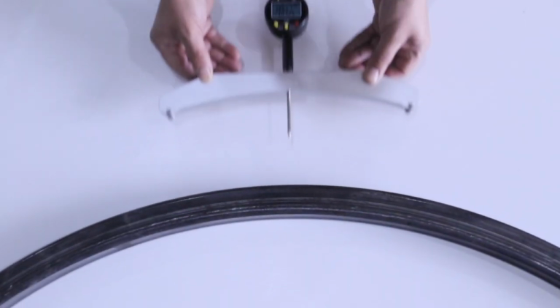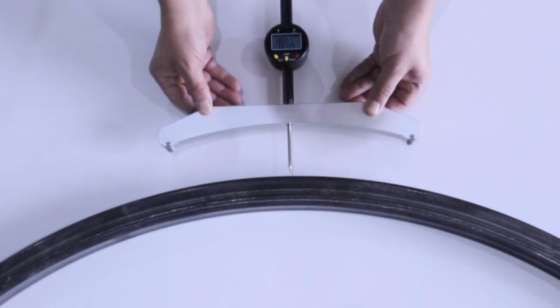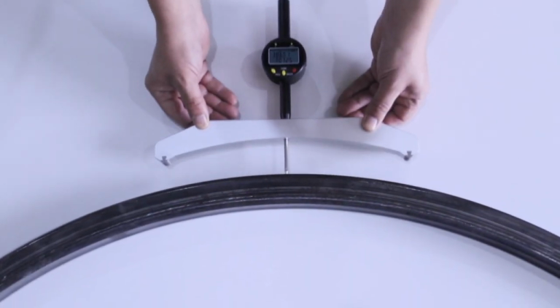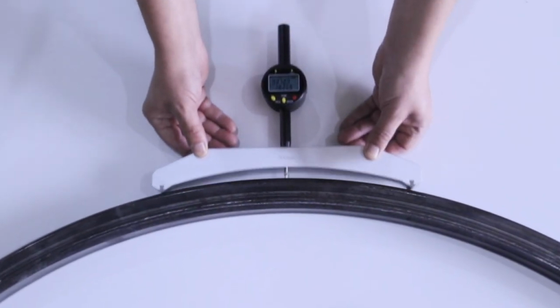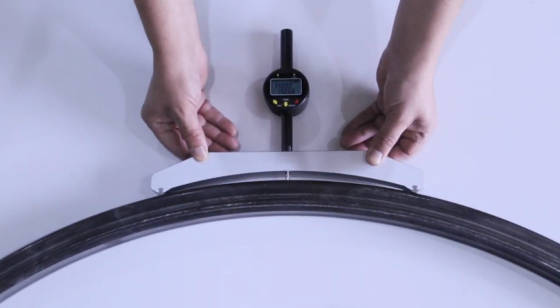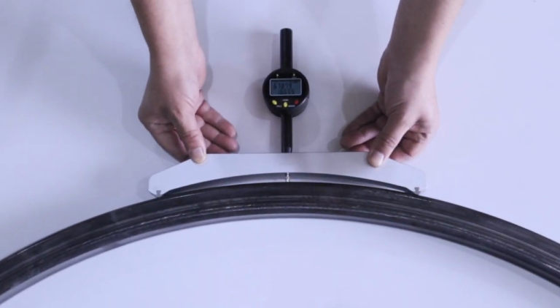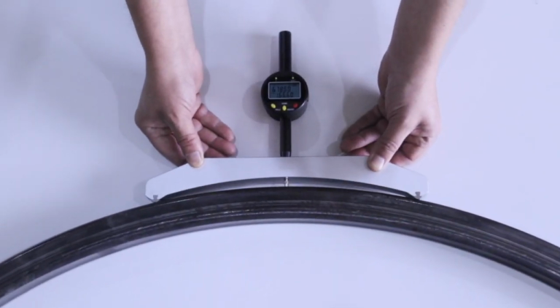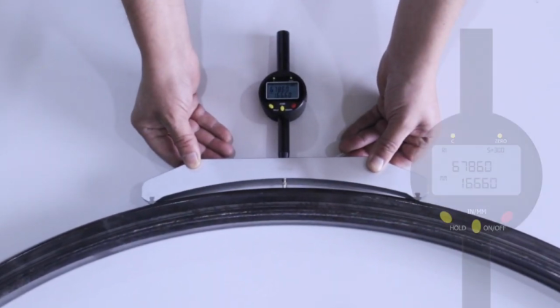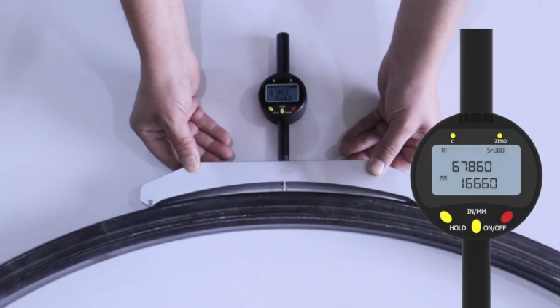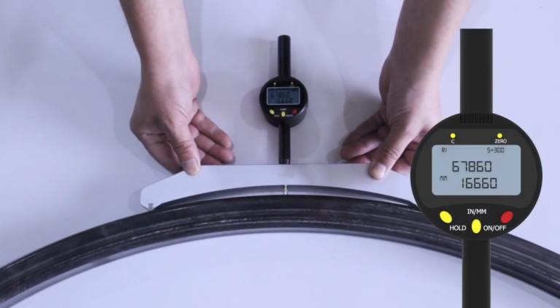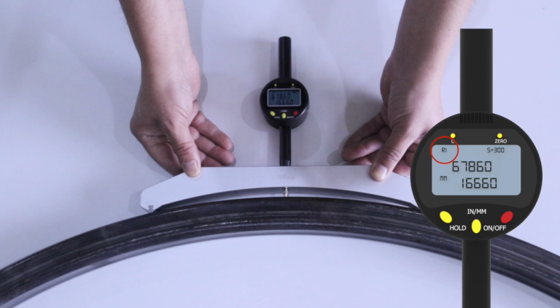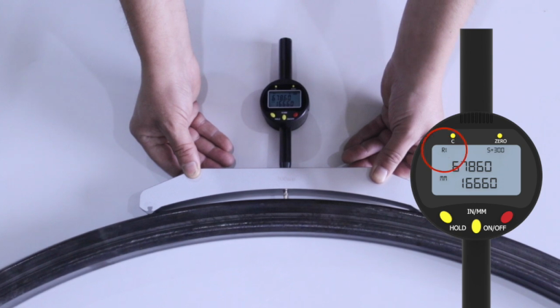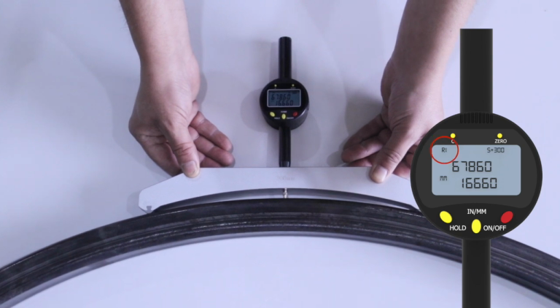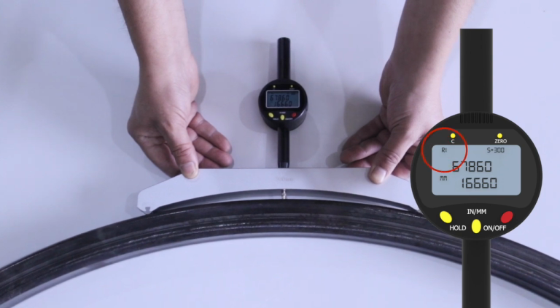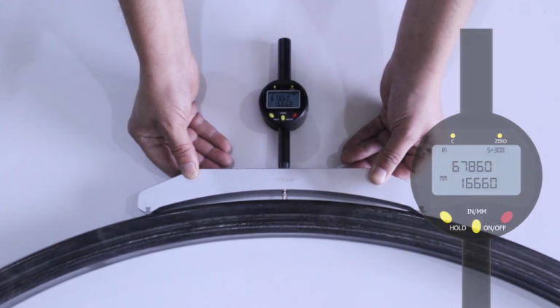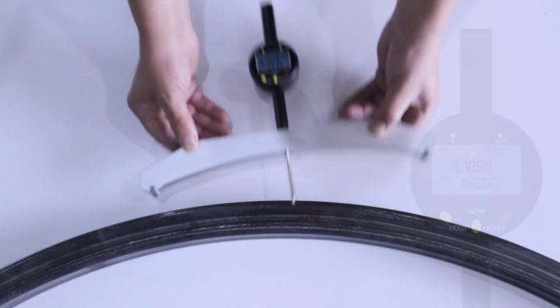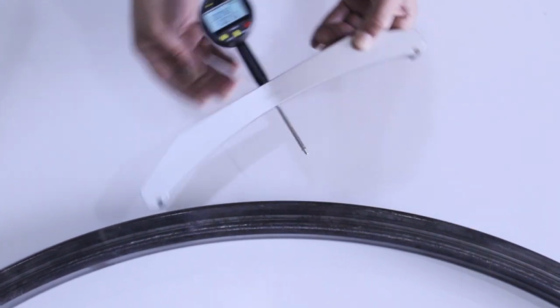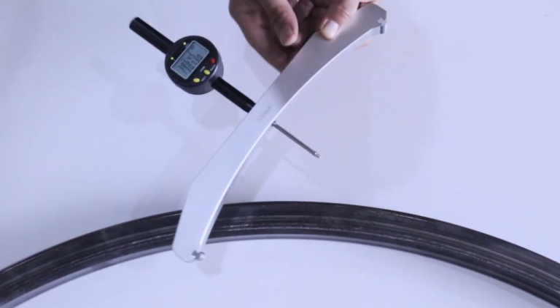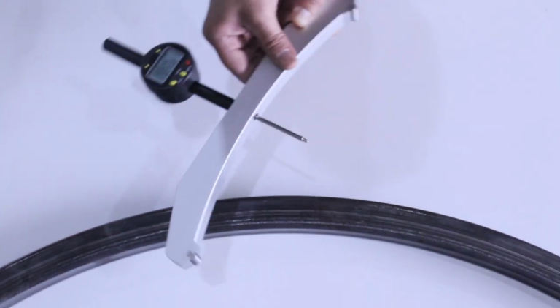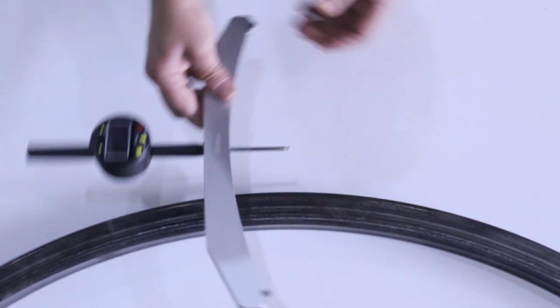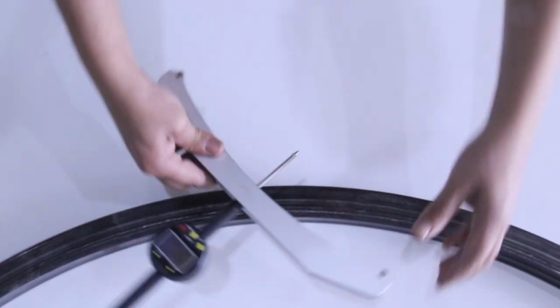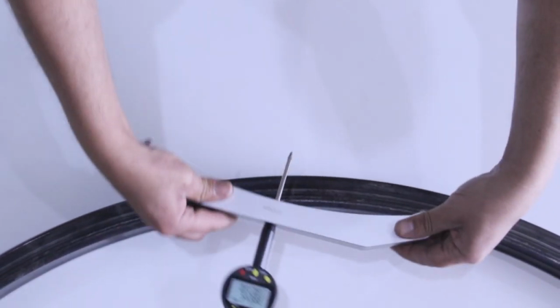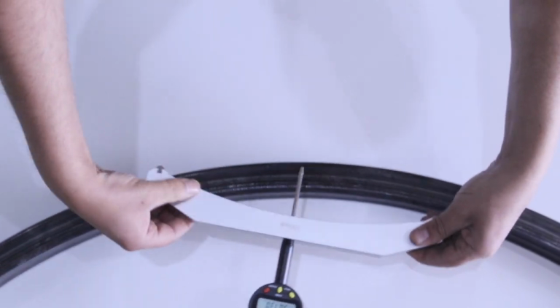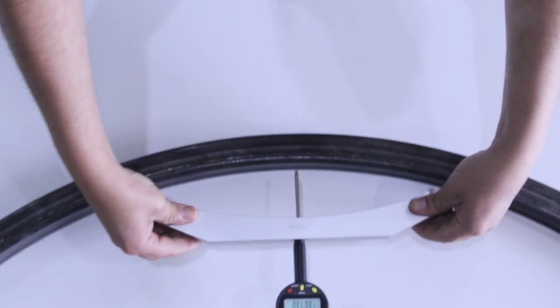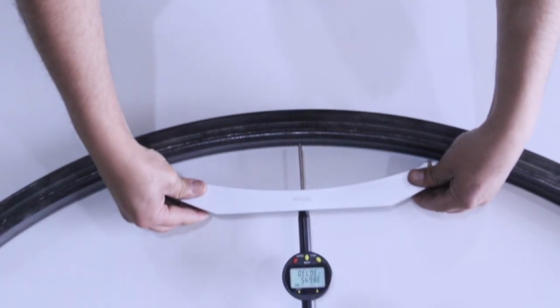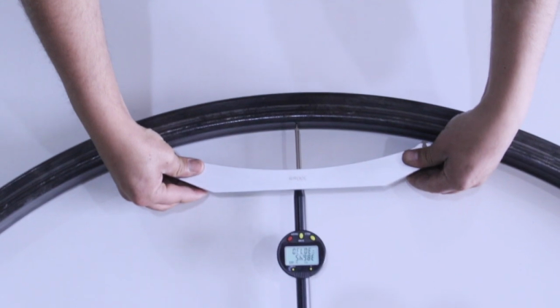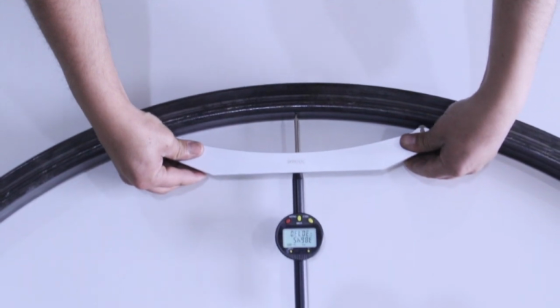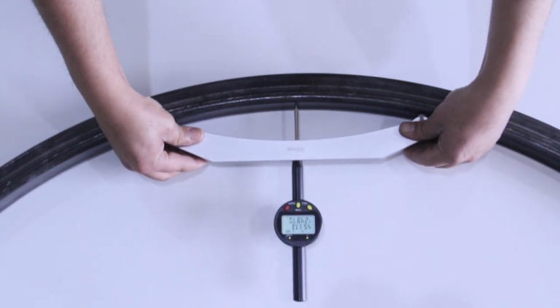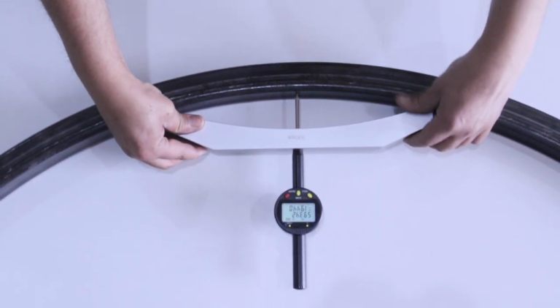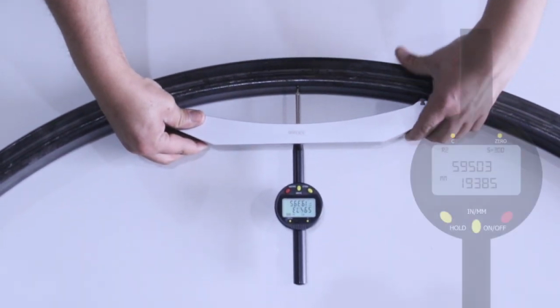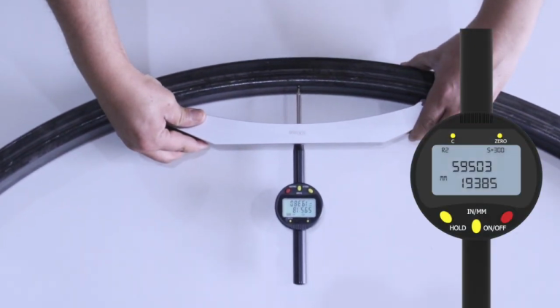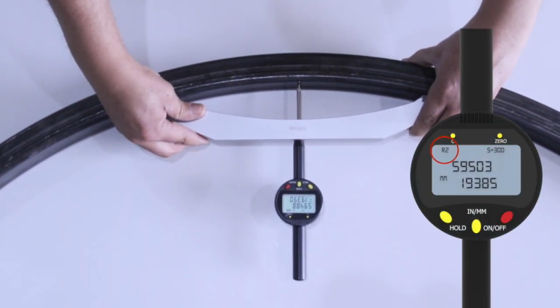The radius gauge indicates whether we are measuring the external radius or the internal radius, using the R1 and R2 nomenclature displayed in the upper left part of the screen.